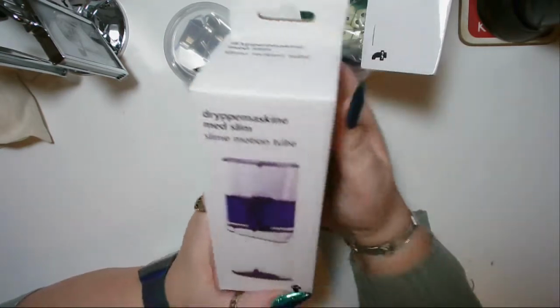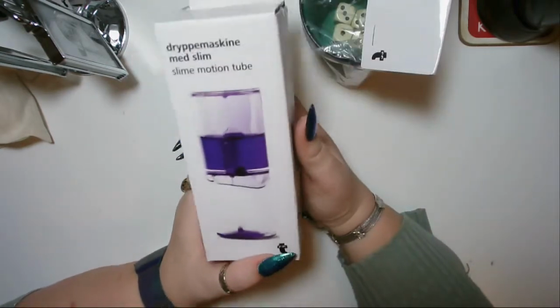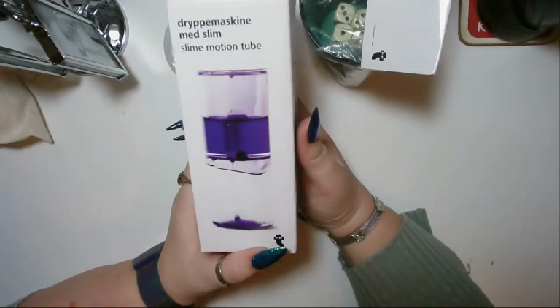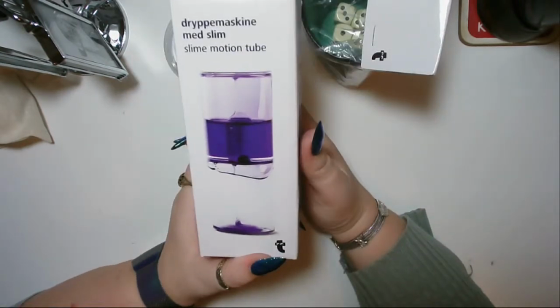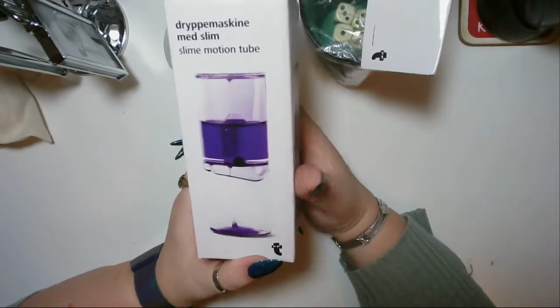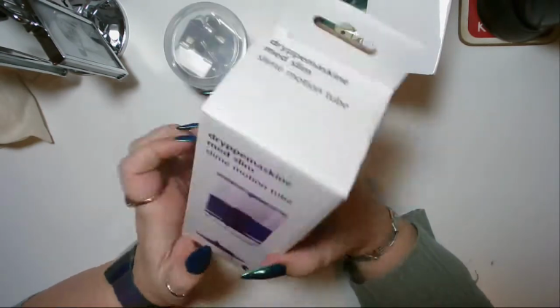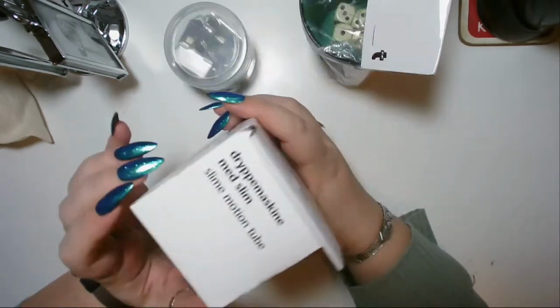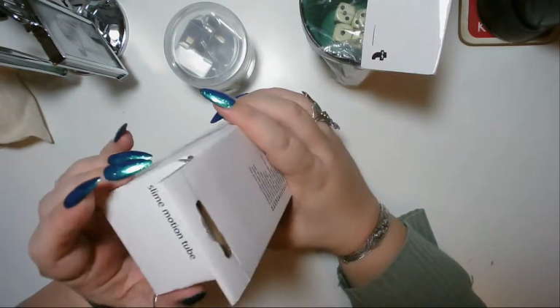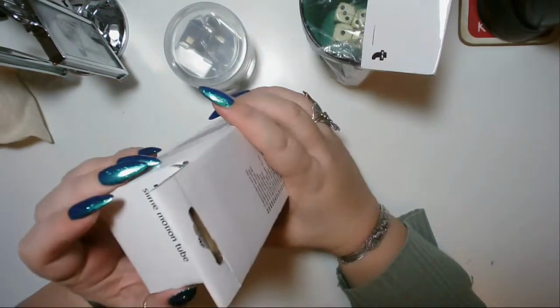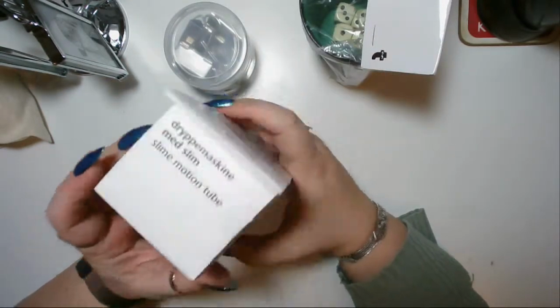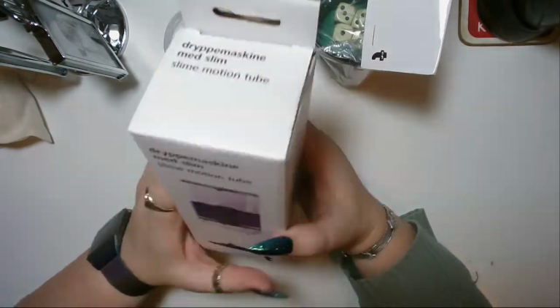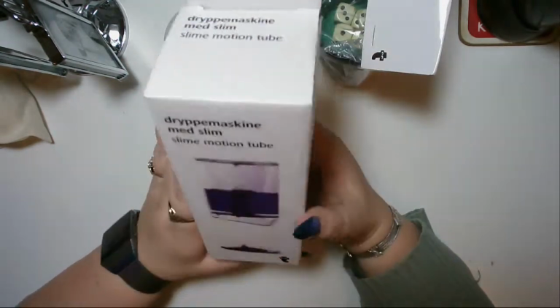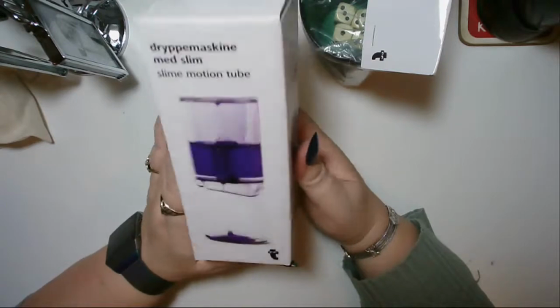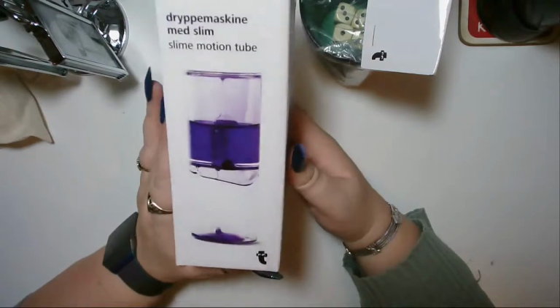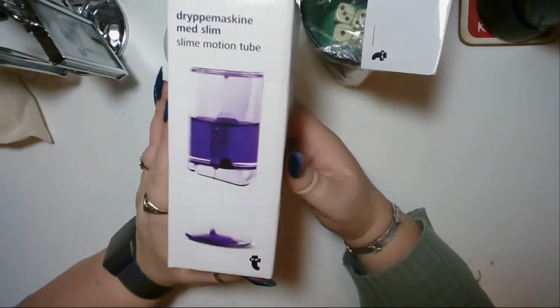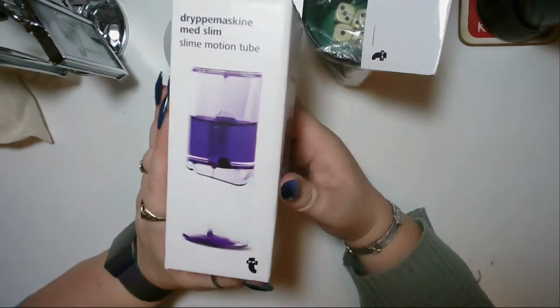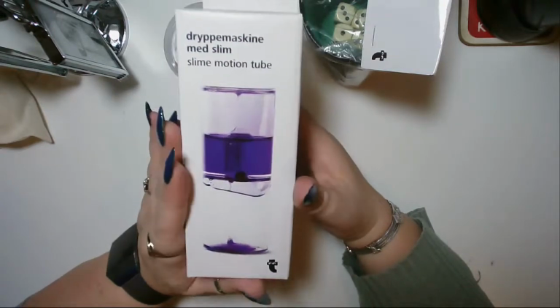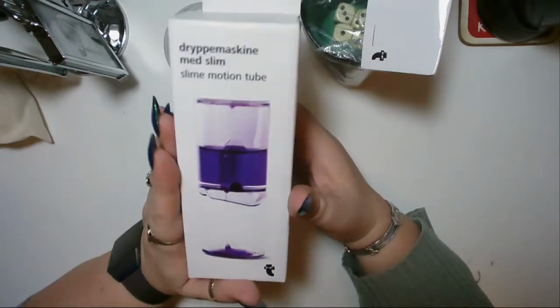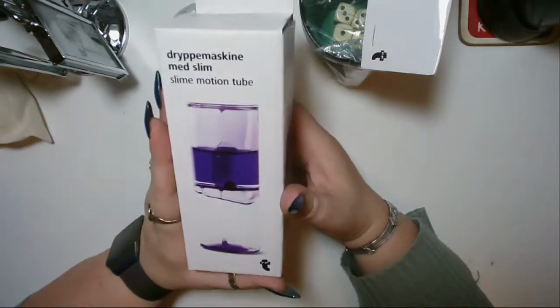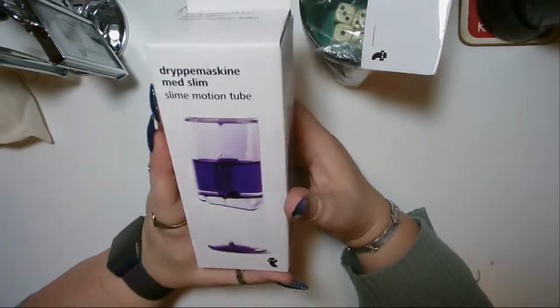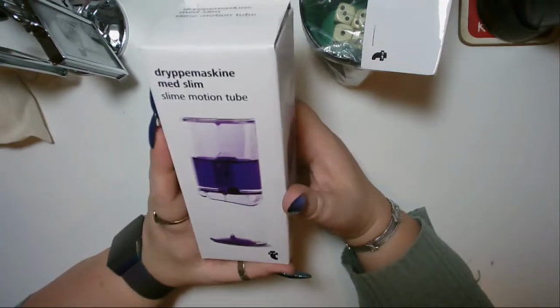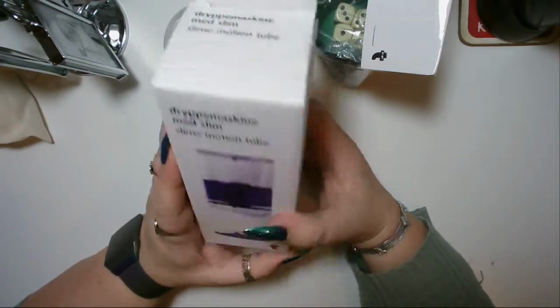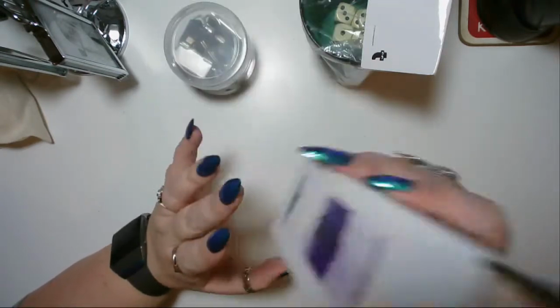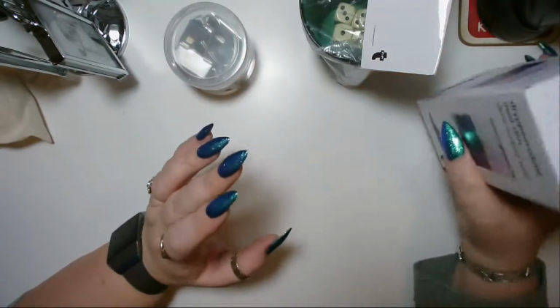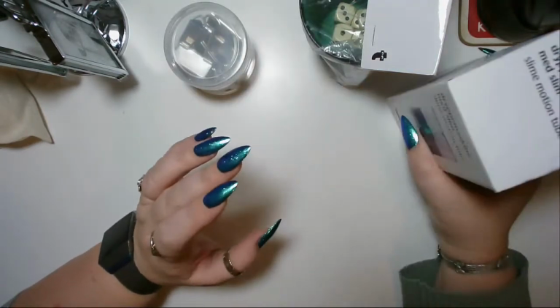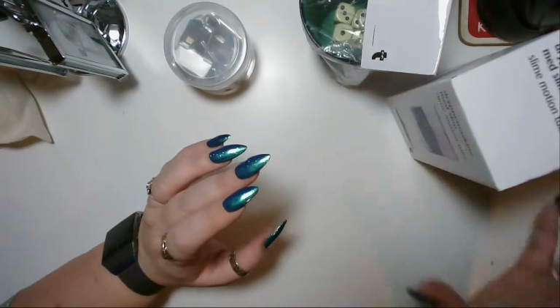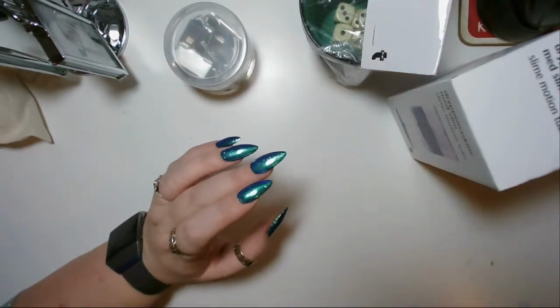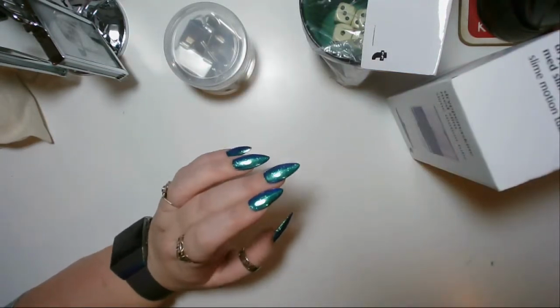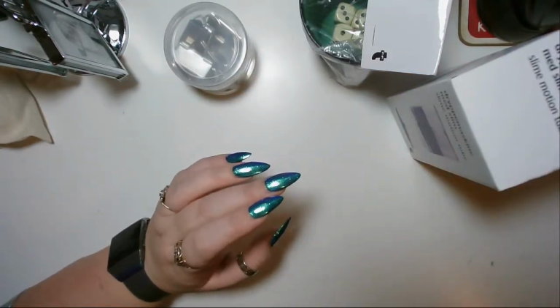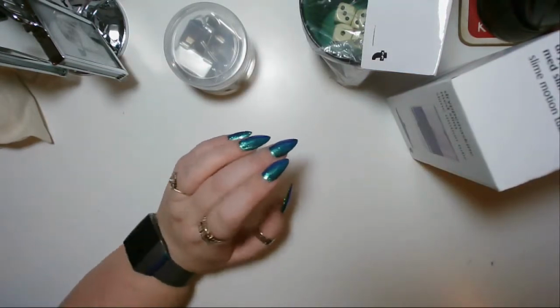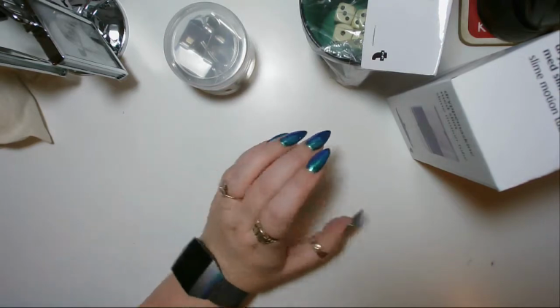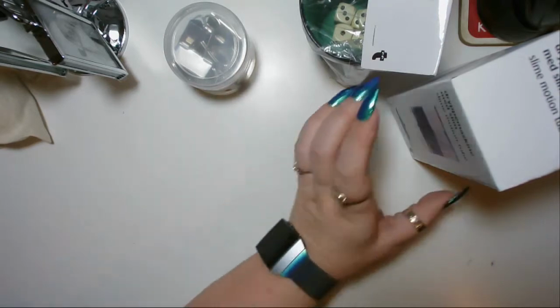It's a slime motion tube — this is really cool. I'm just going to put it on my desk so that I can stare at something when I'm seeking inspiration.